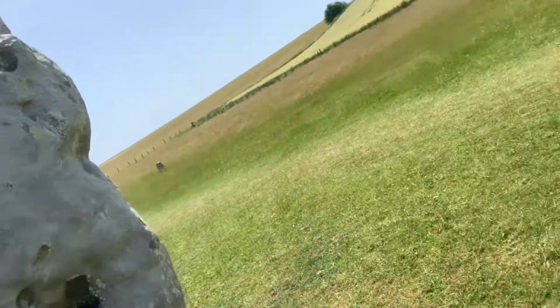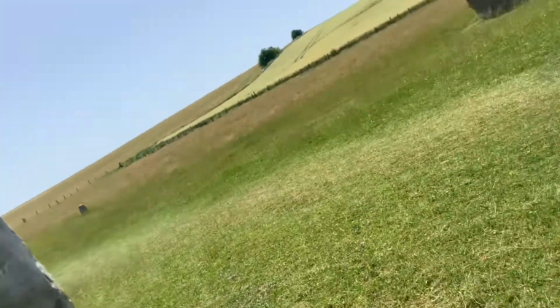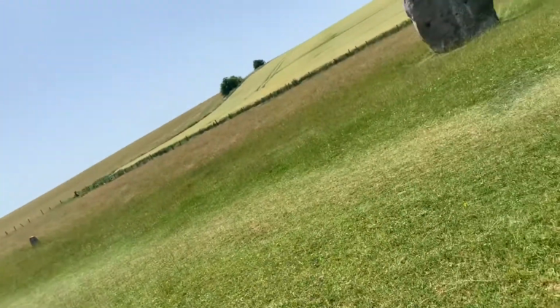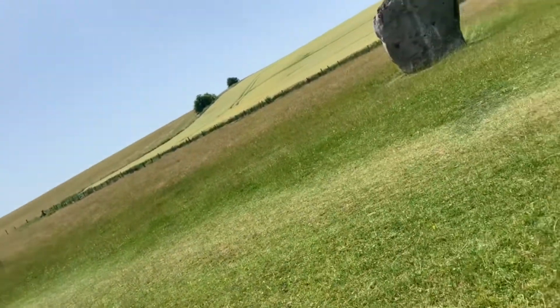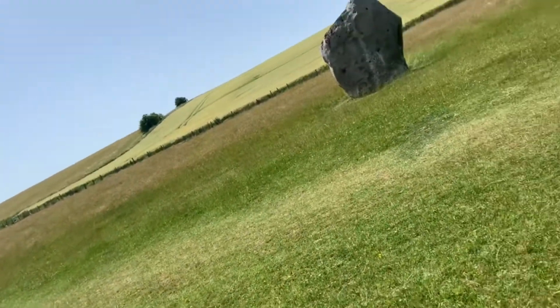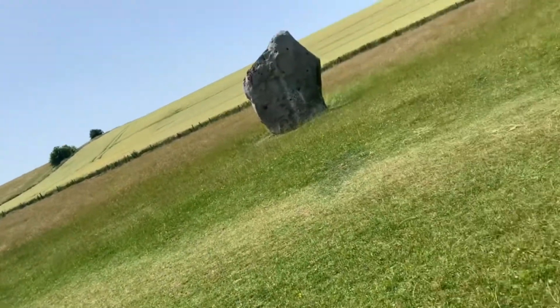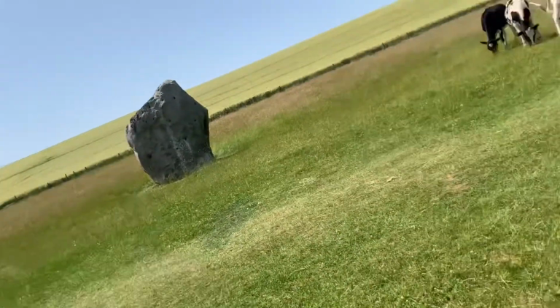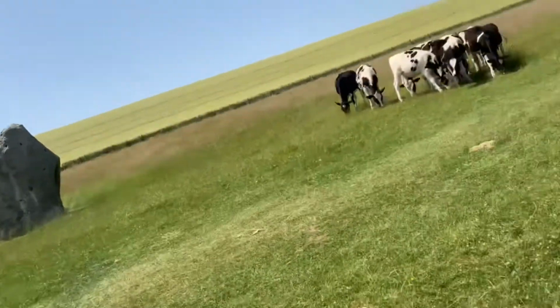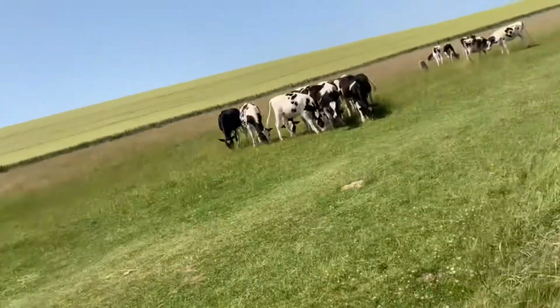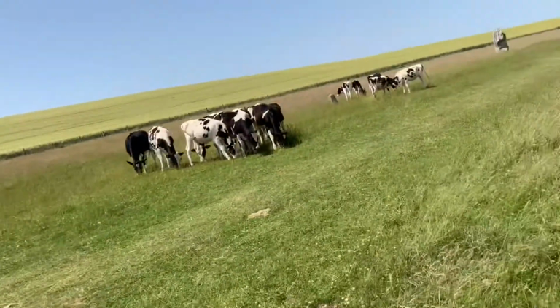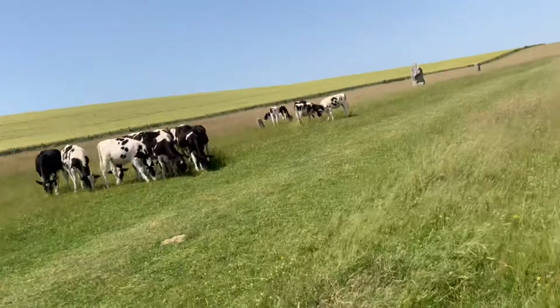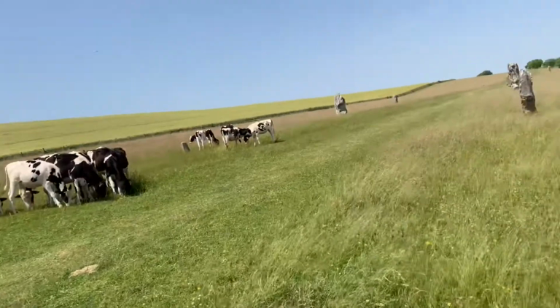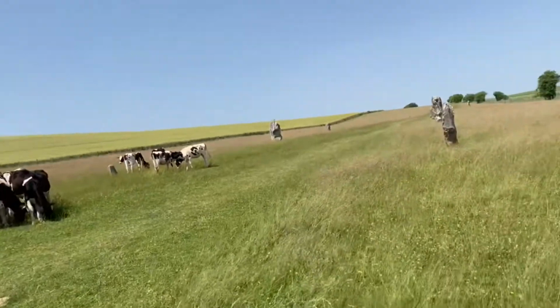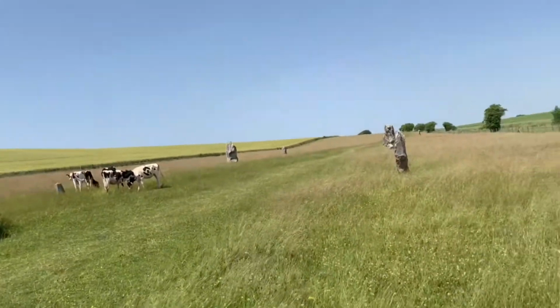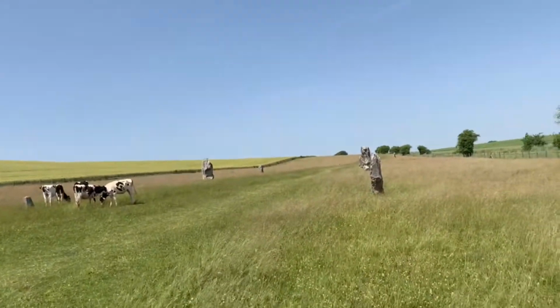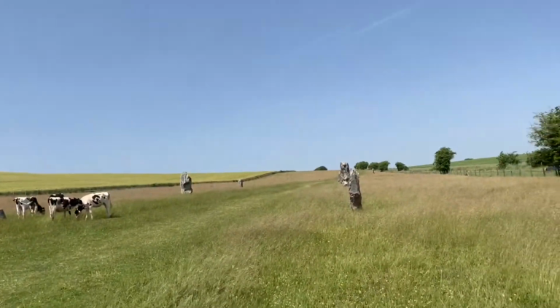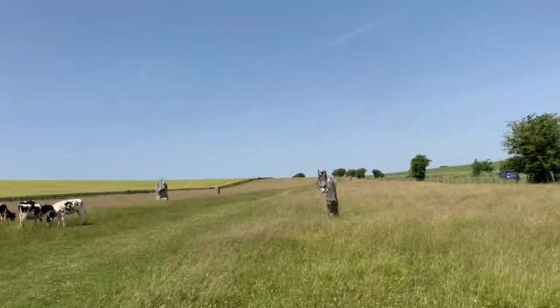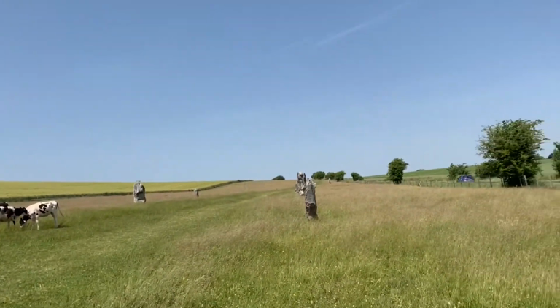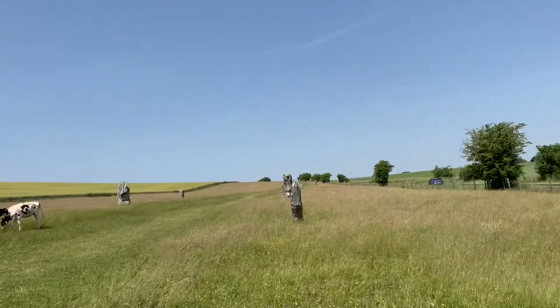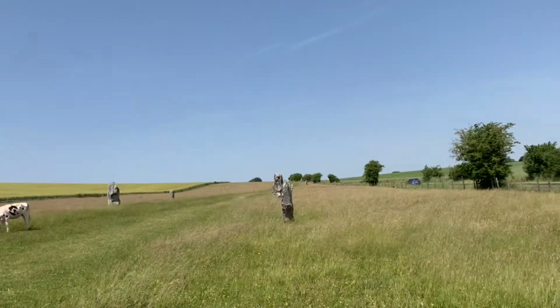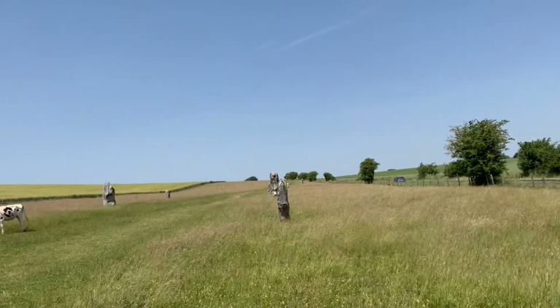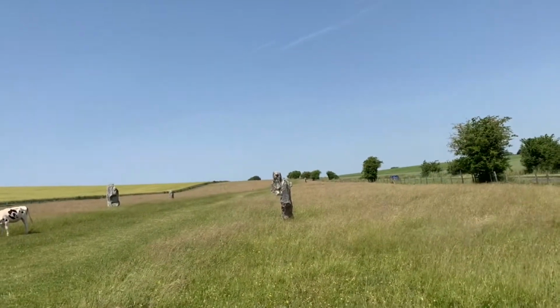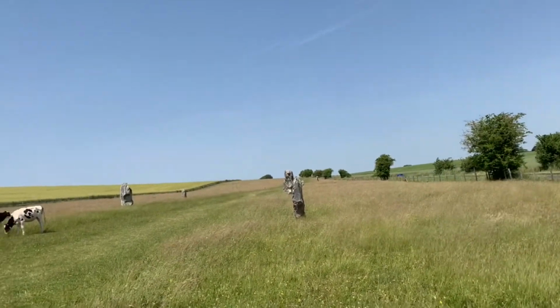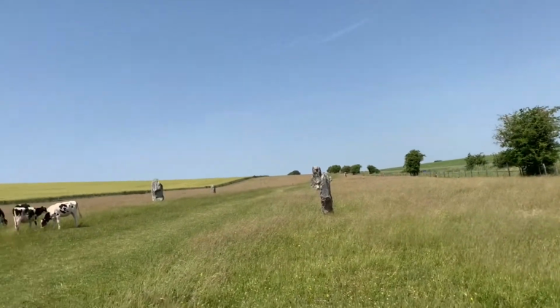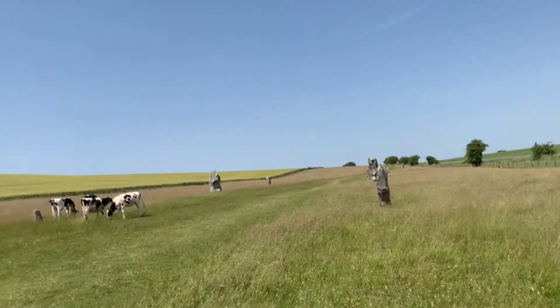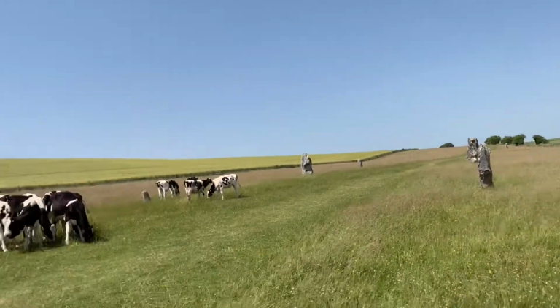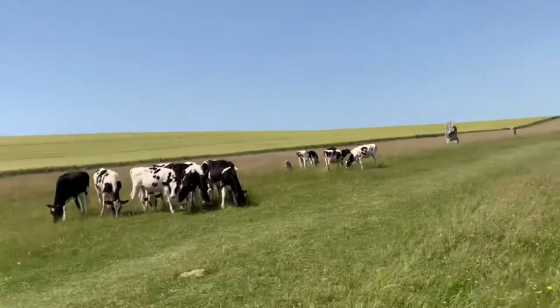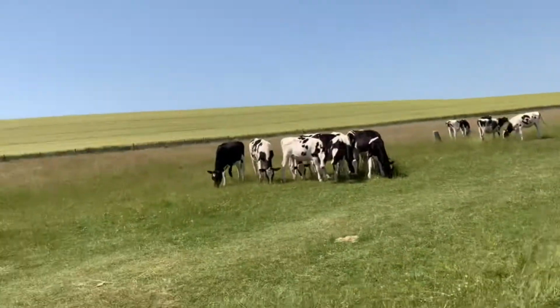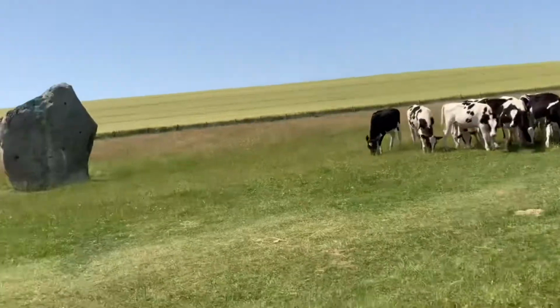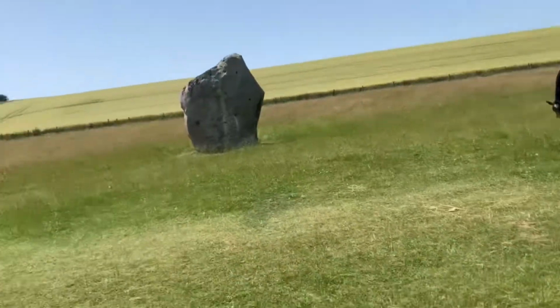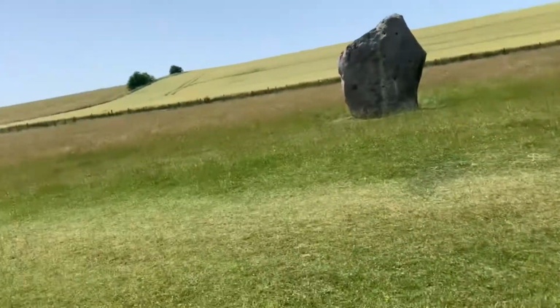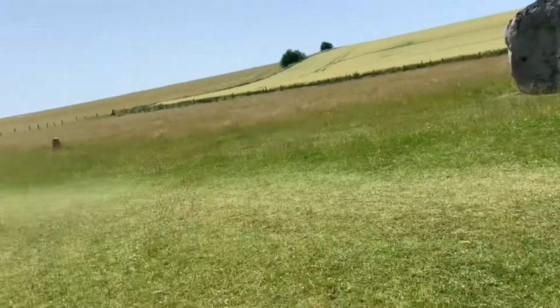This is the Grand Druid's driveway or something — like a procession of stones that goes right up to the Avebury circle. It's pretty beautiful.